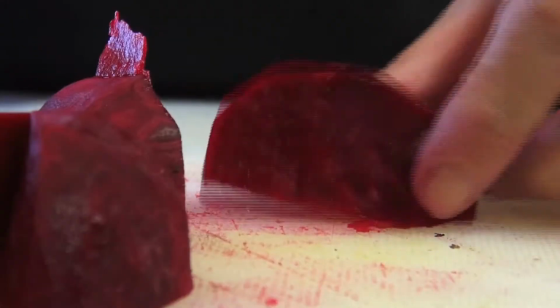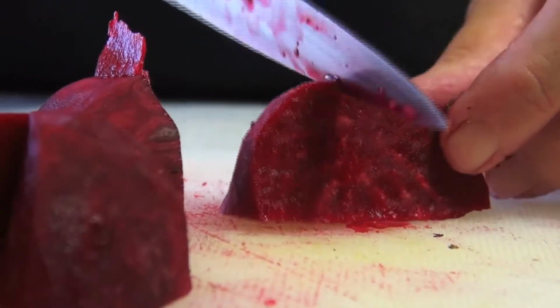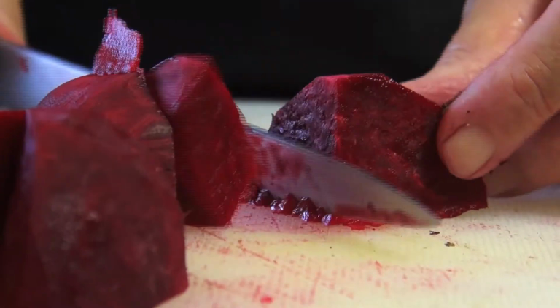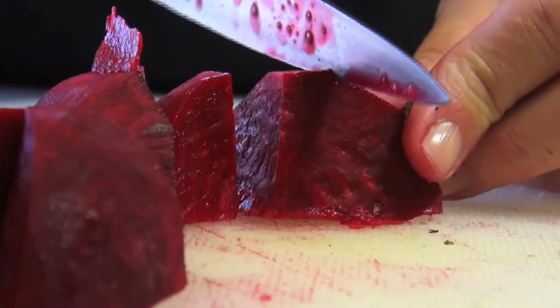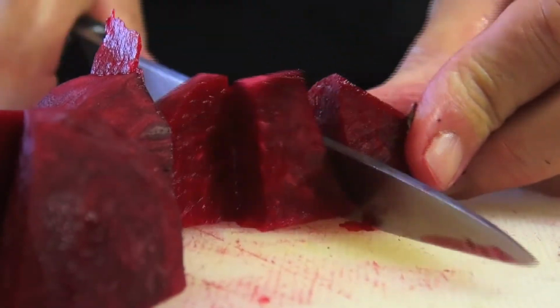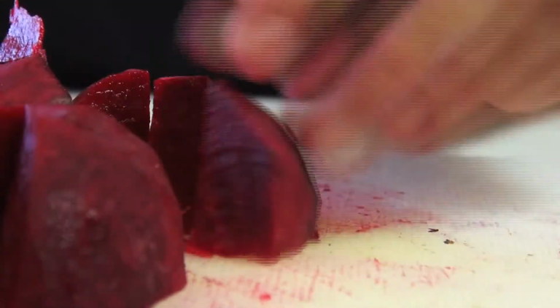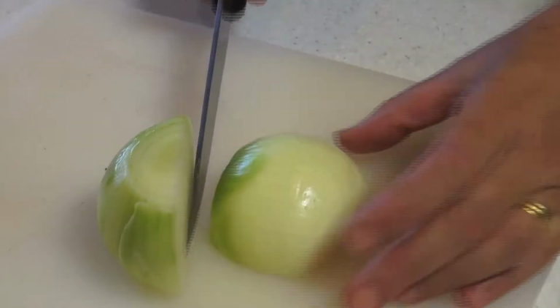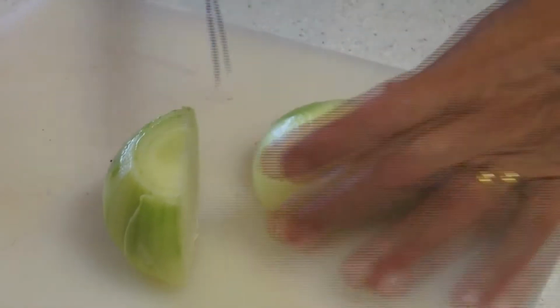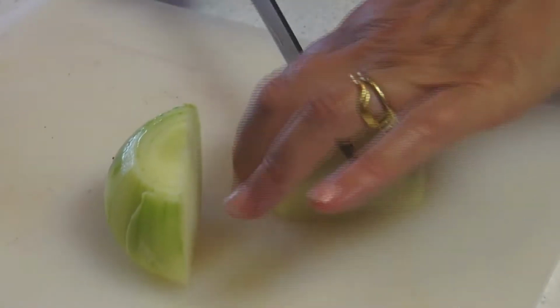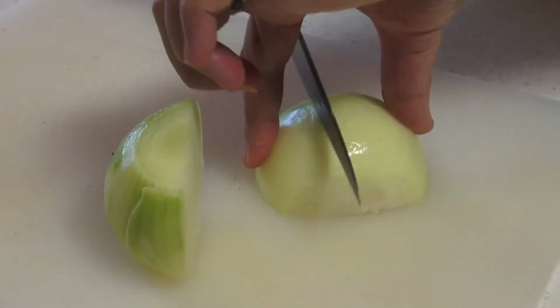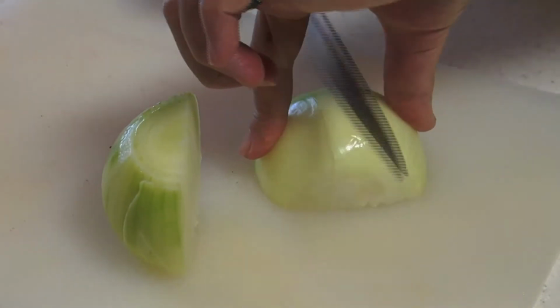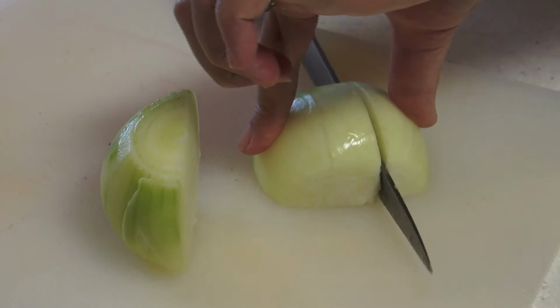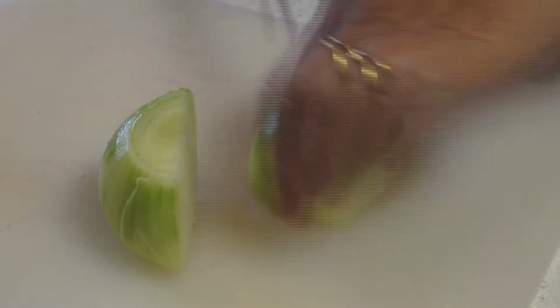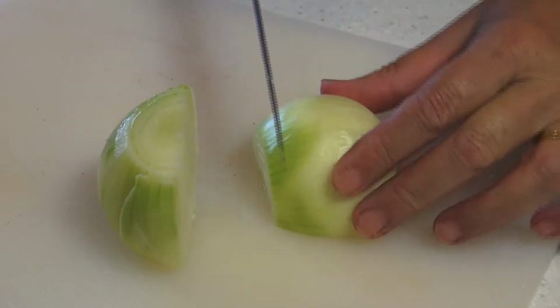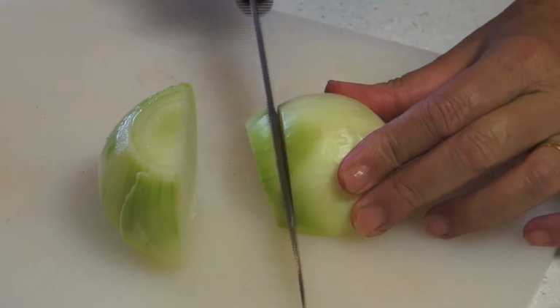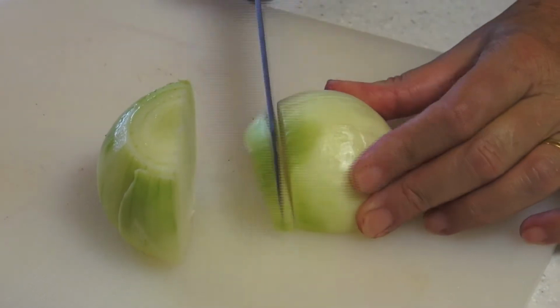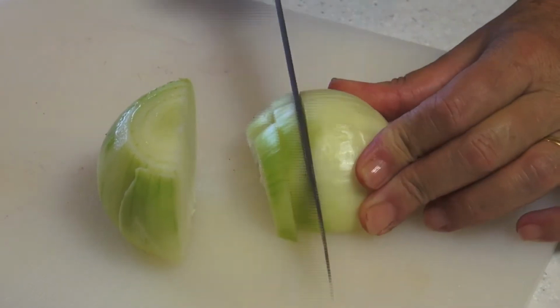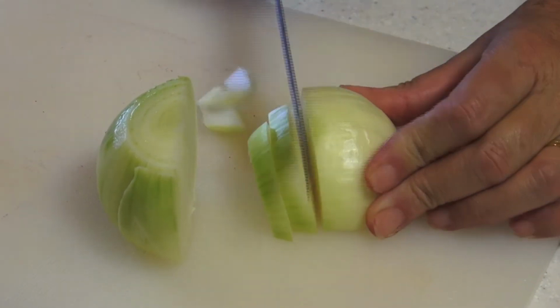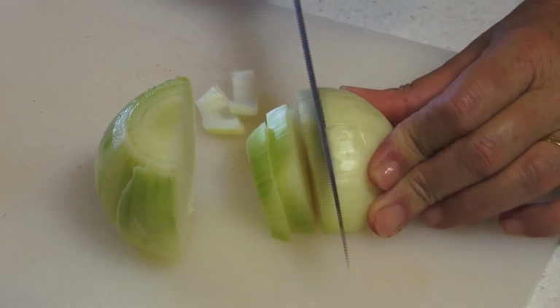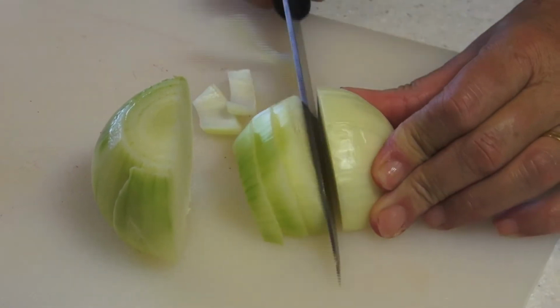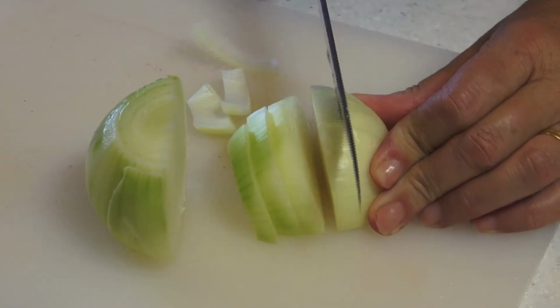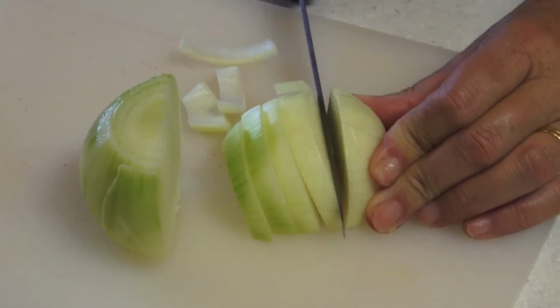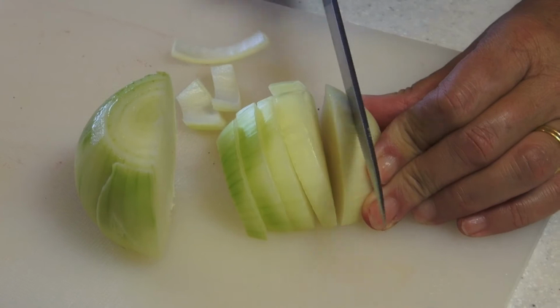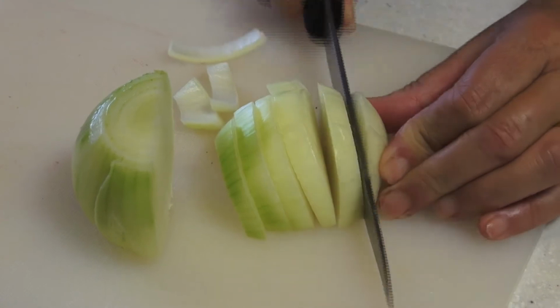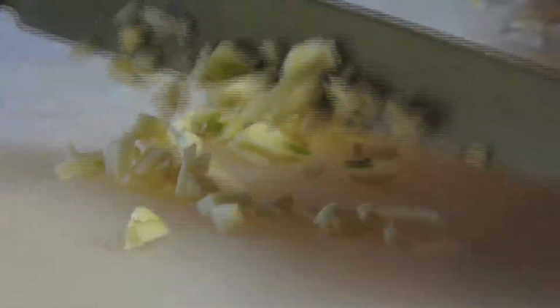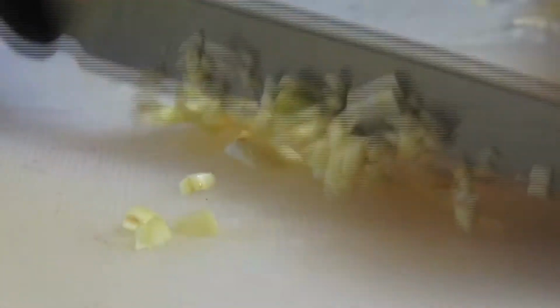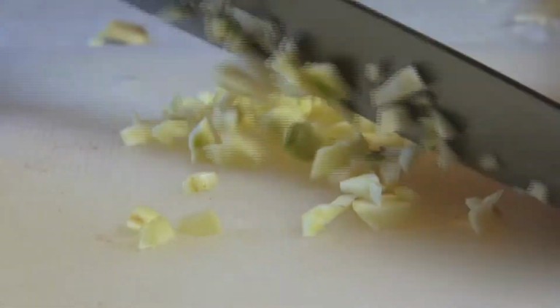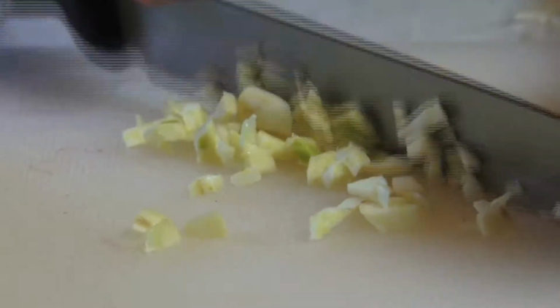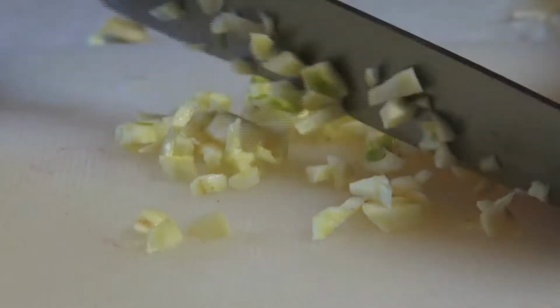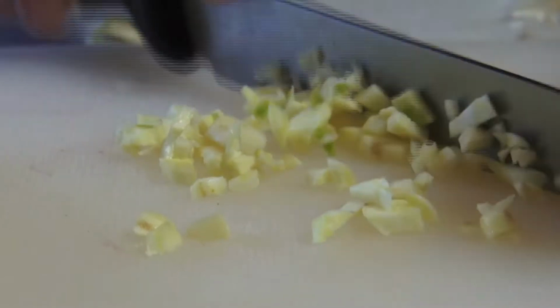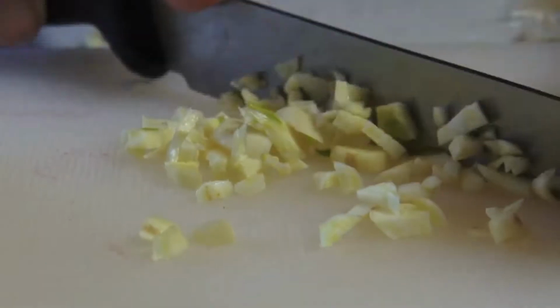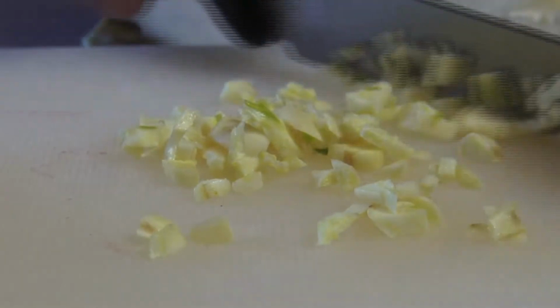Next comes everyone's favourite task of peeling an onion. I knew someone once who wore his swimming goggles to do this, which he swore was the best way to avoid the tears. Next comes the garlic, which can be crushed or chopped finely.